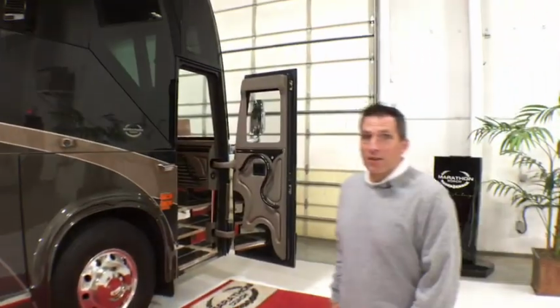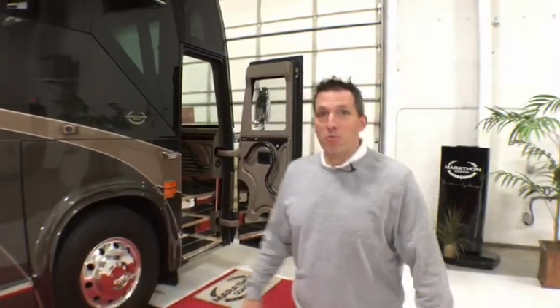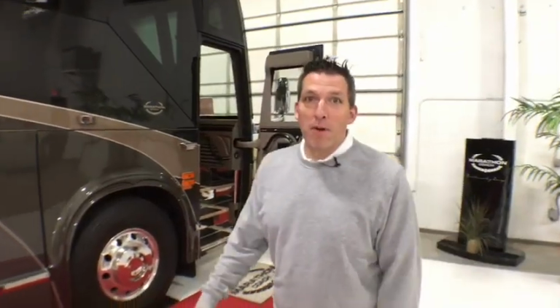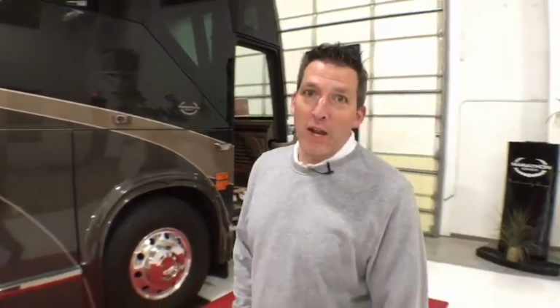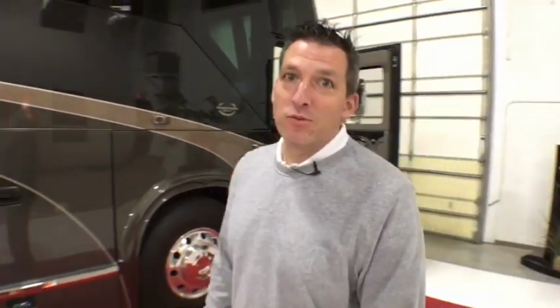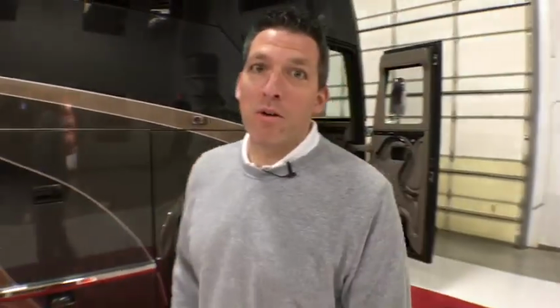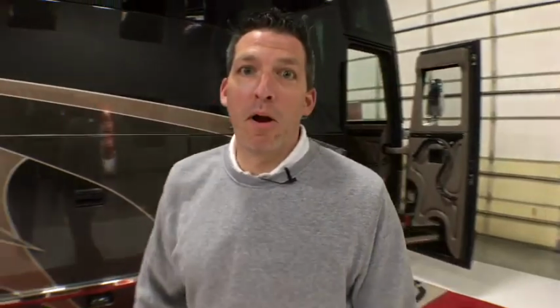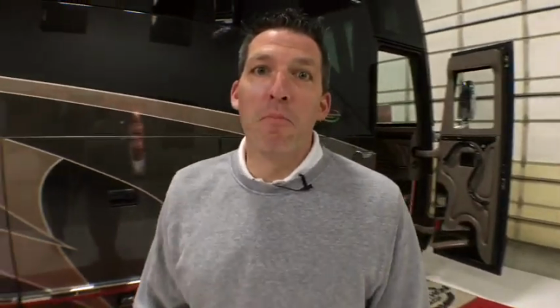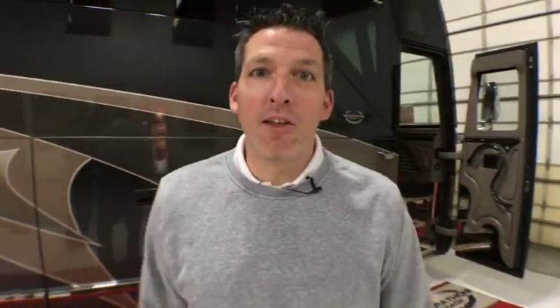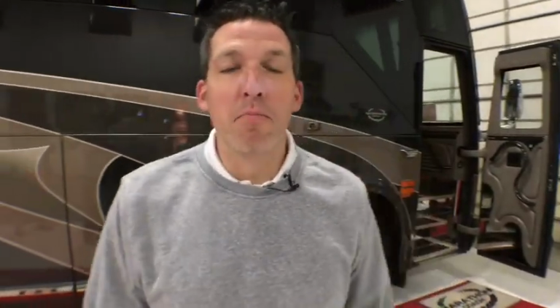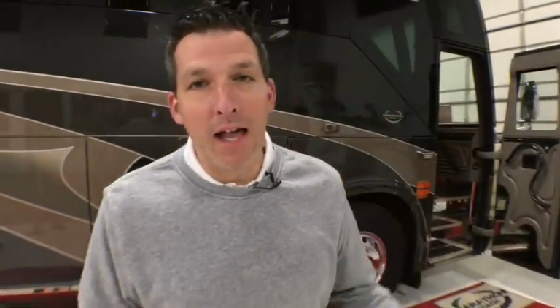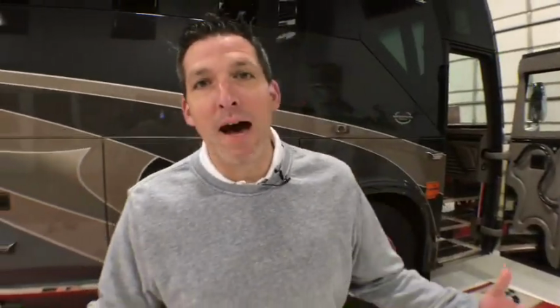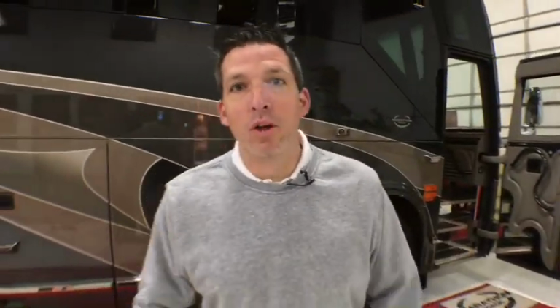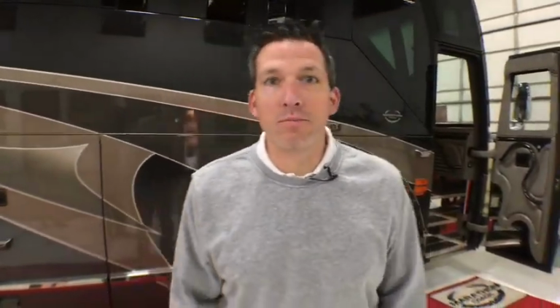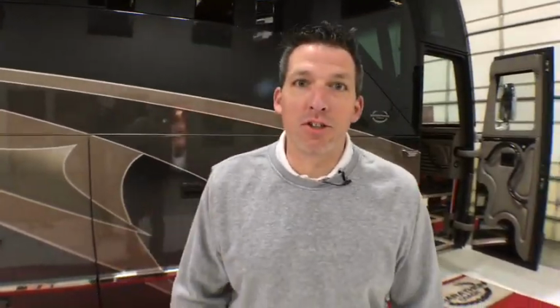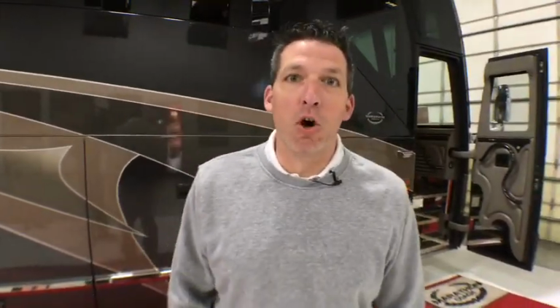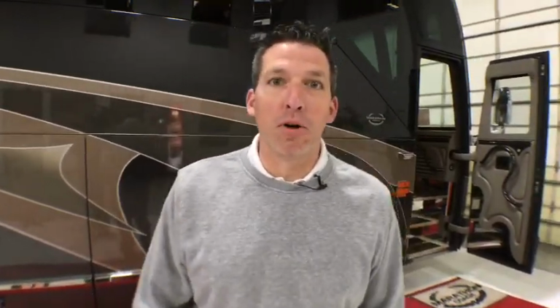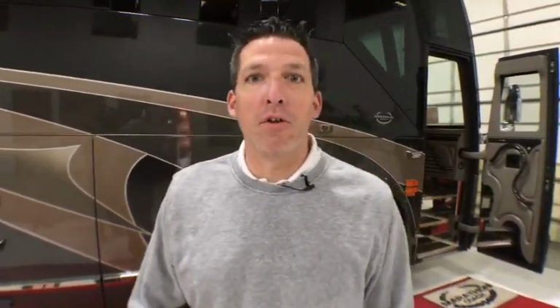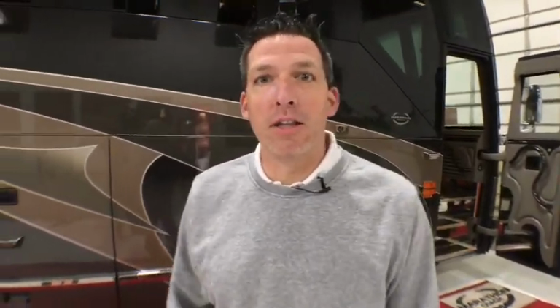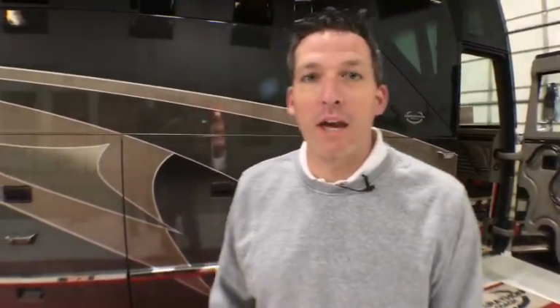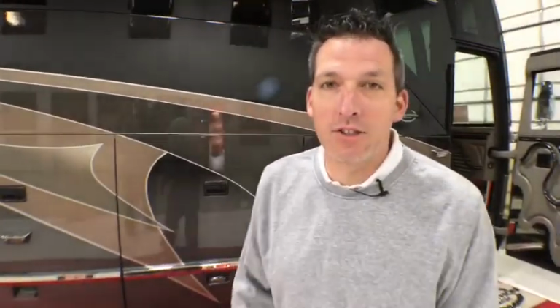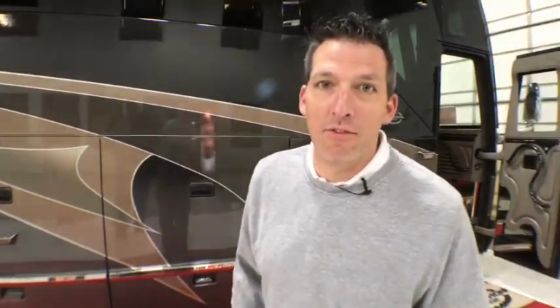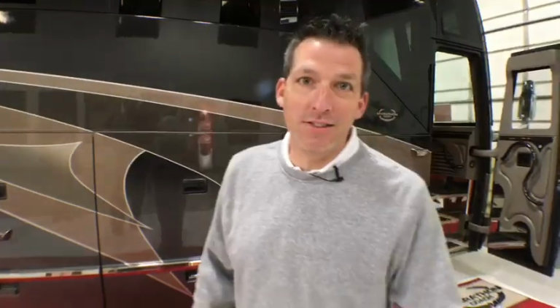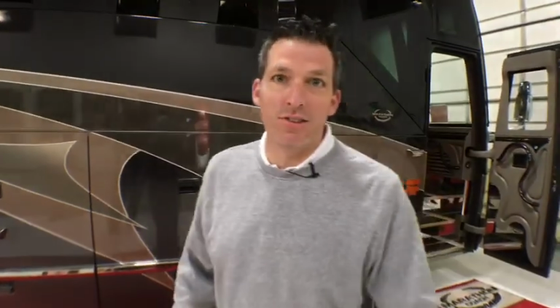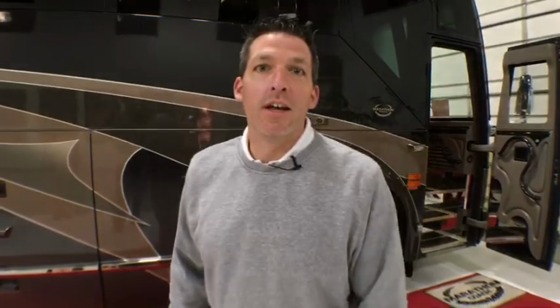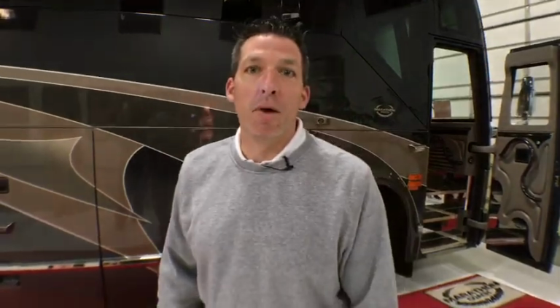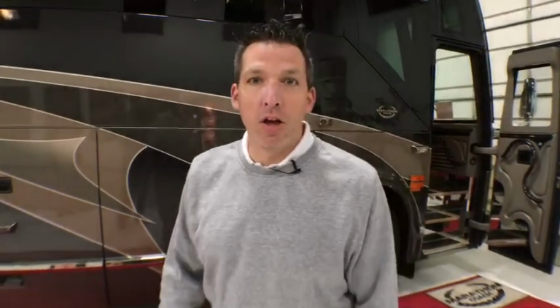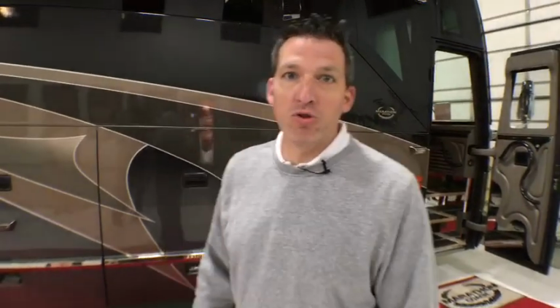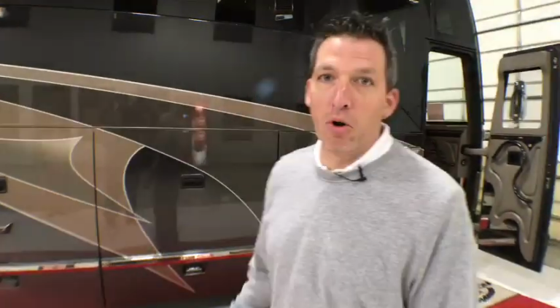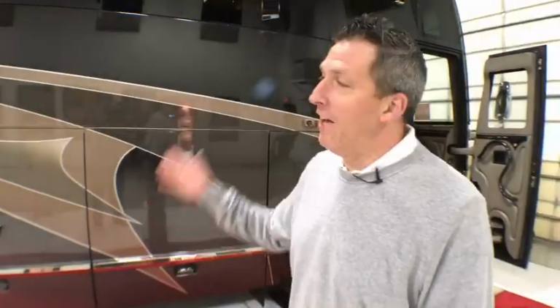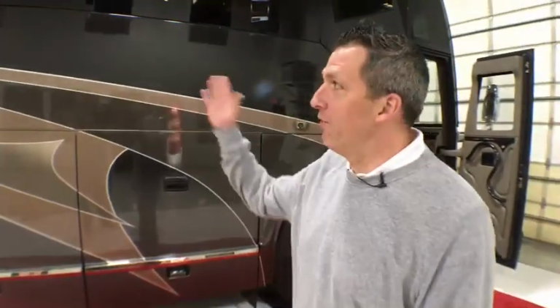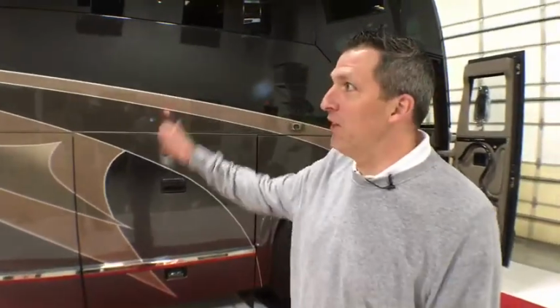Good morning, my friends. Welcome to Marathon Mondays with Mal. I'm Mal Williams here at the Coburg Marathon location, and this is Marathon Coach number 1151.